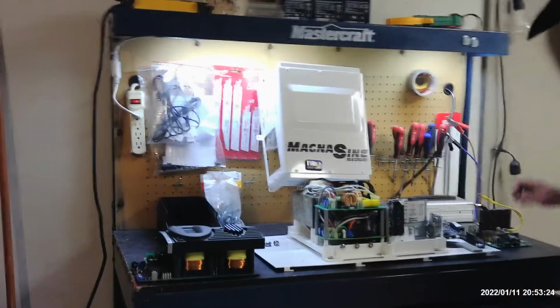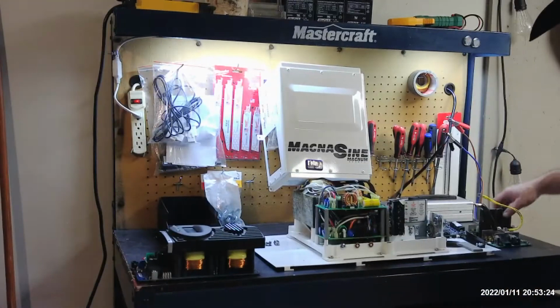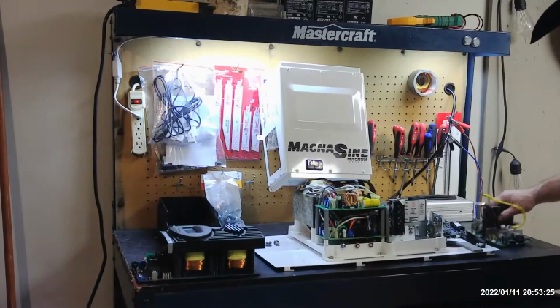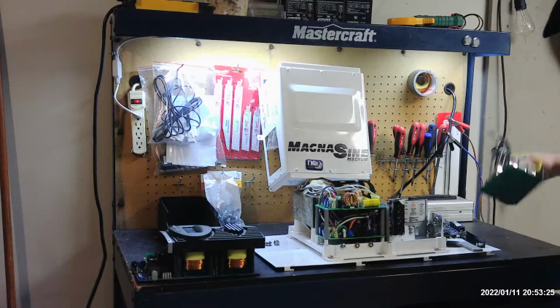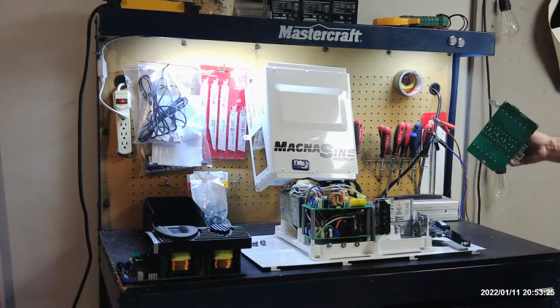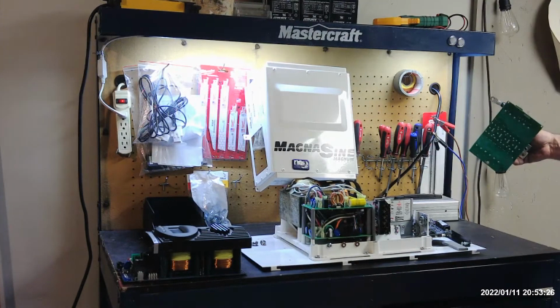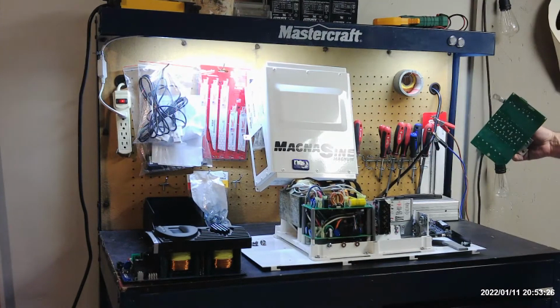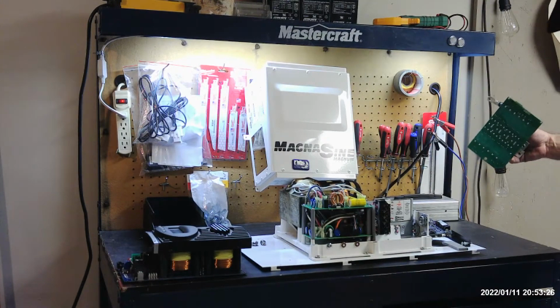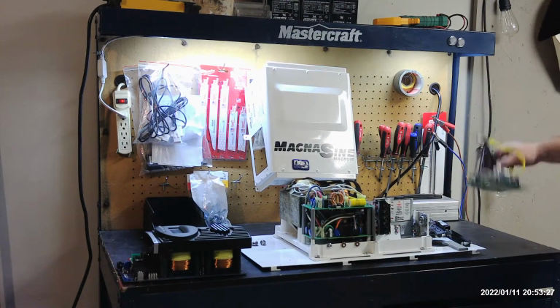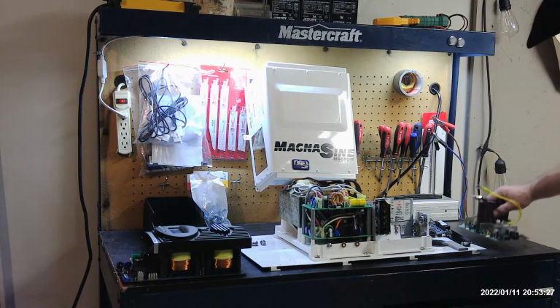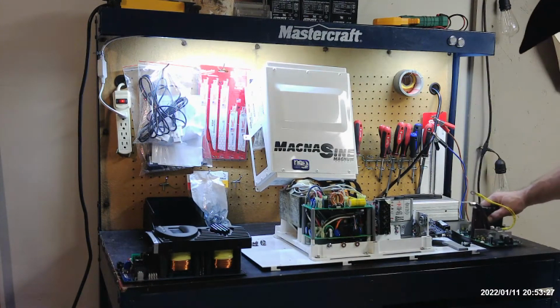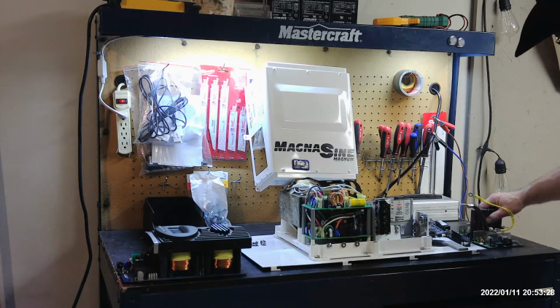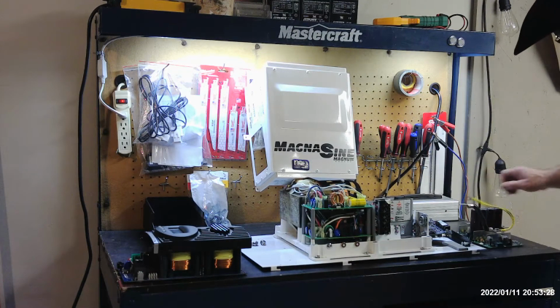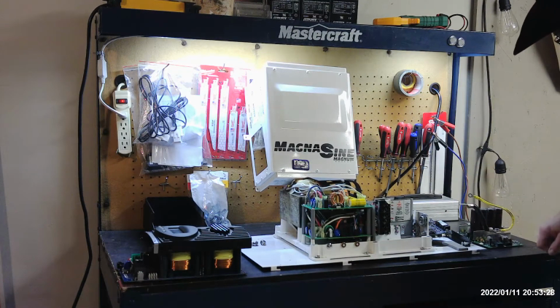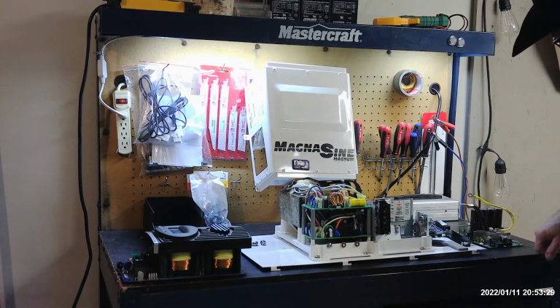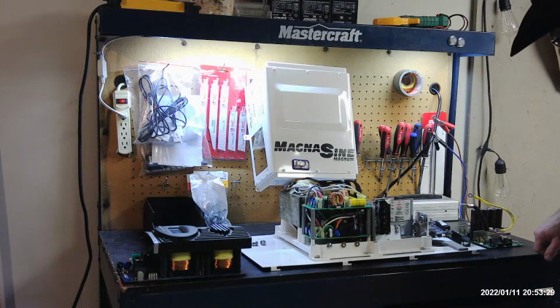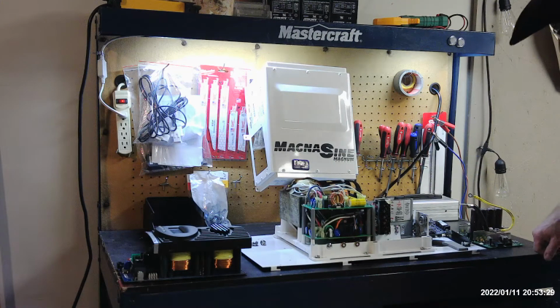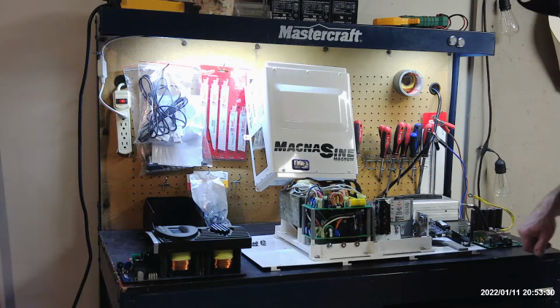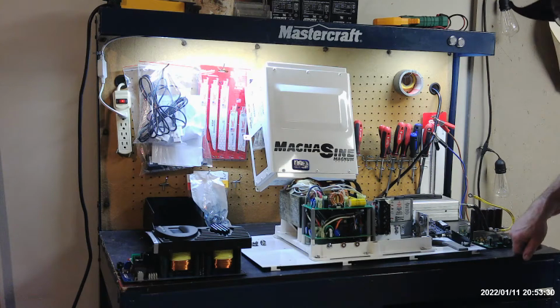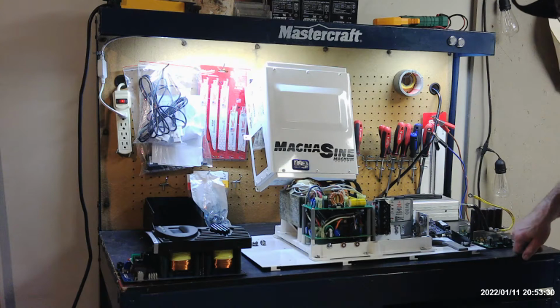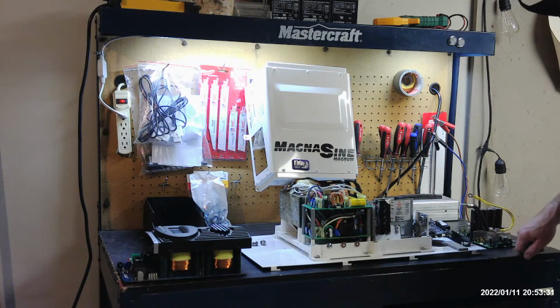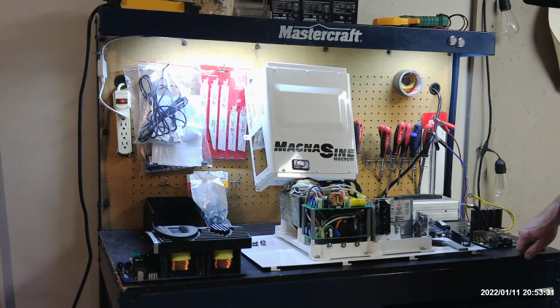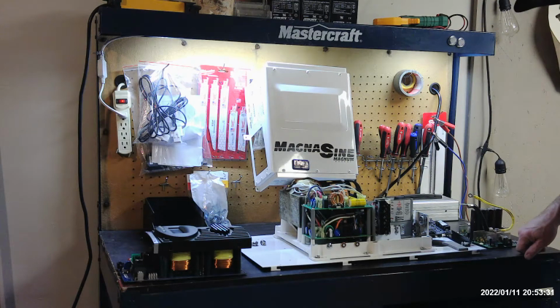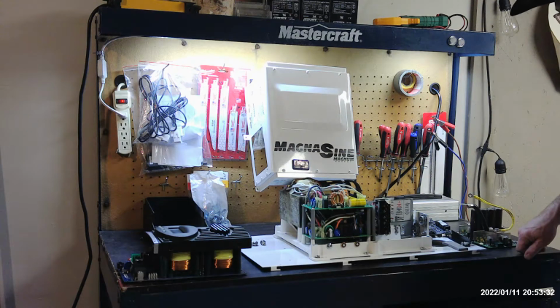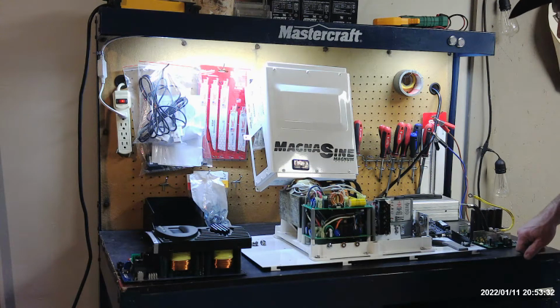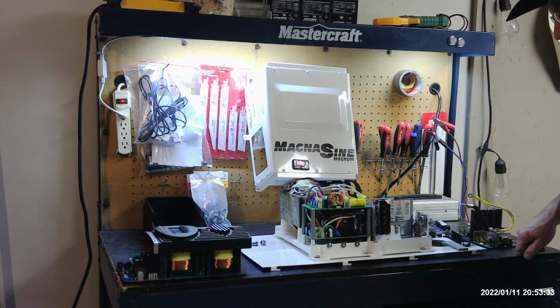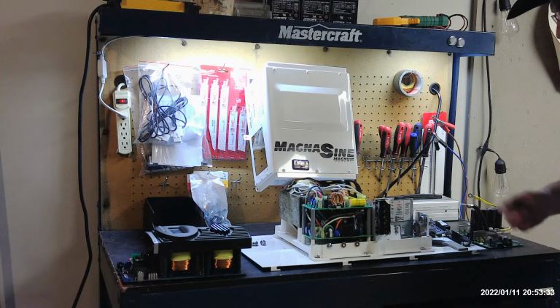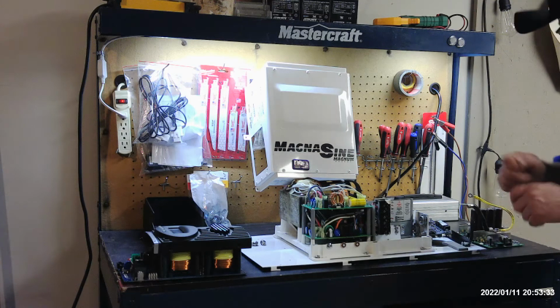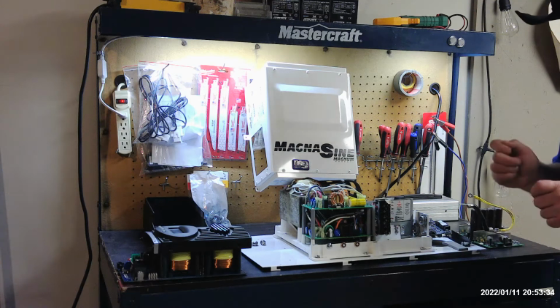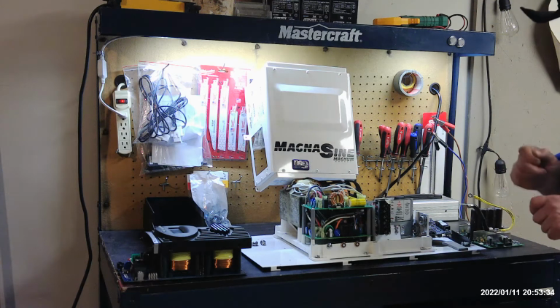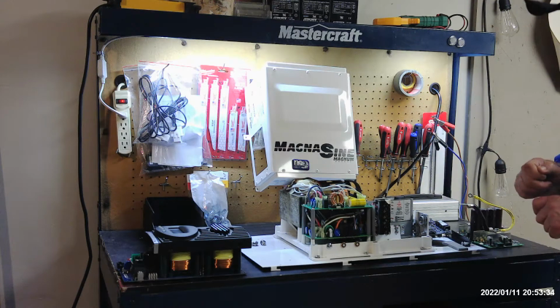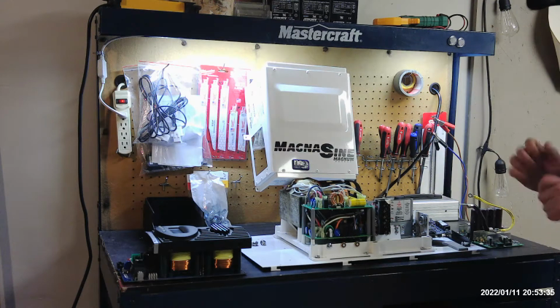This board — you can buy it from Magnum — it's about $700 US. So it becomes a very costly item when you cross those batteries.